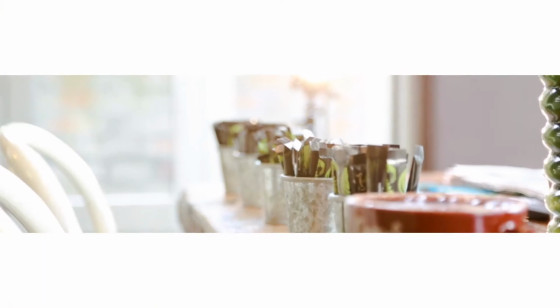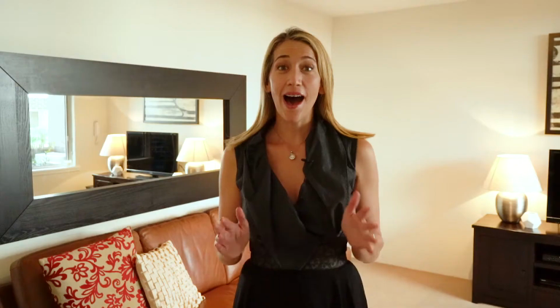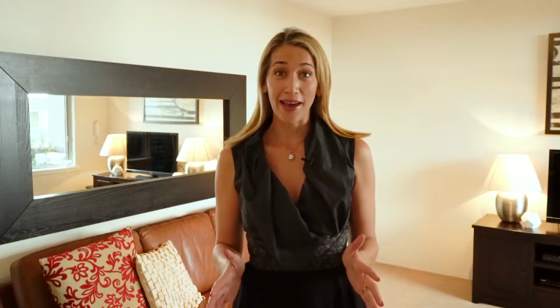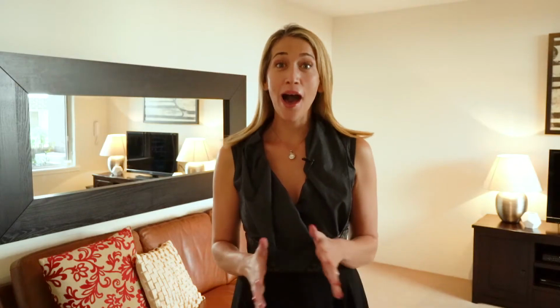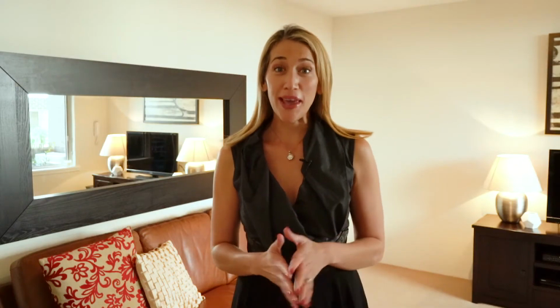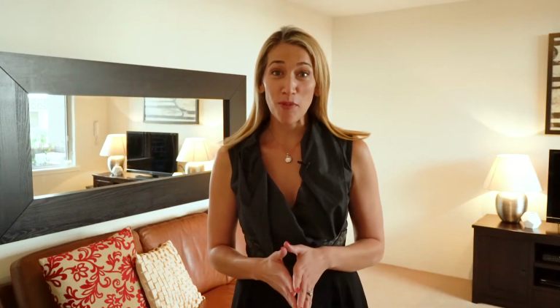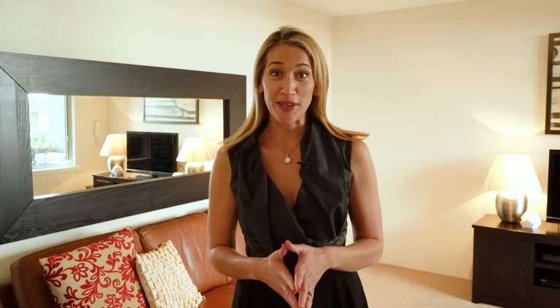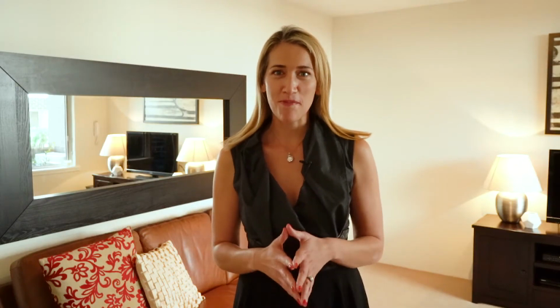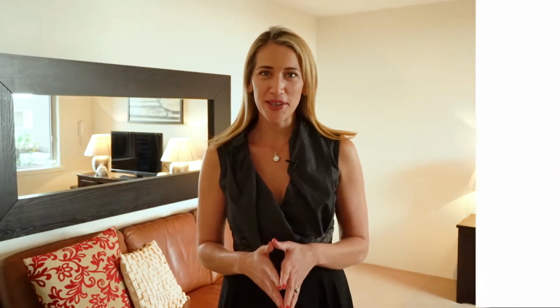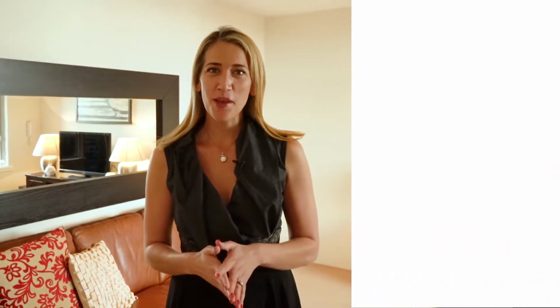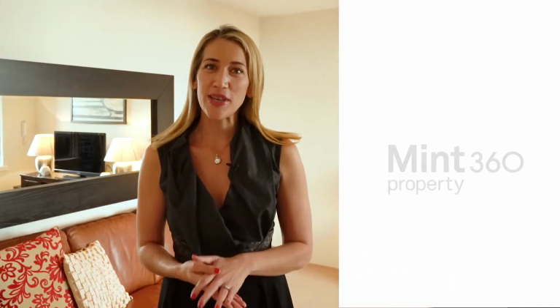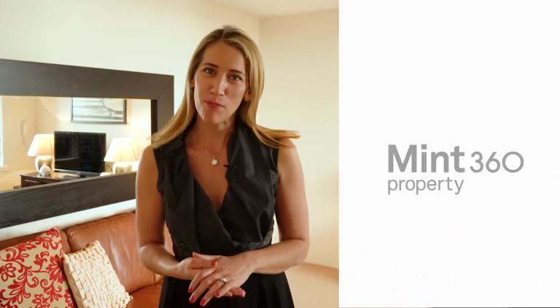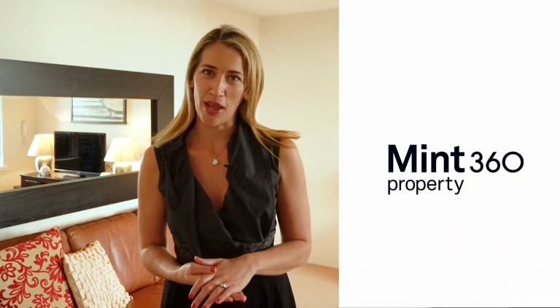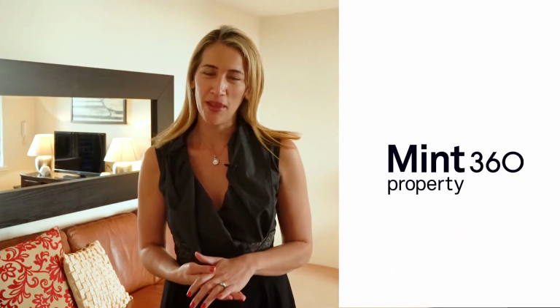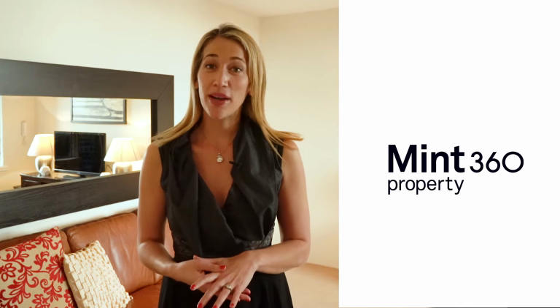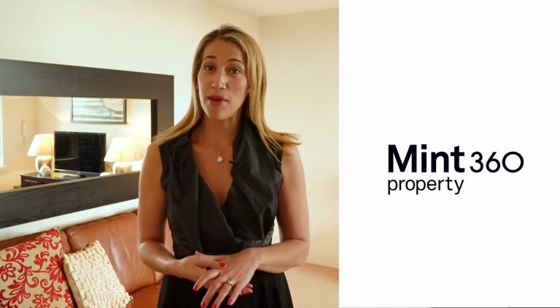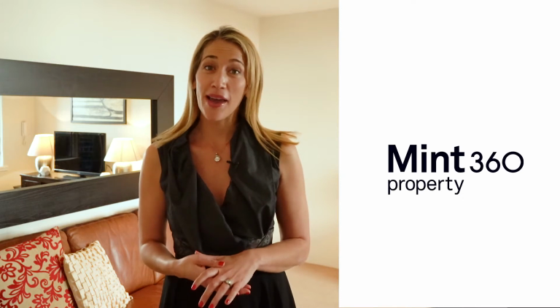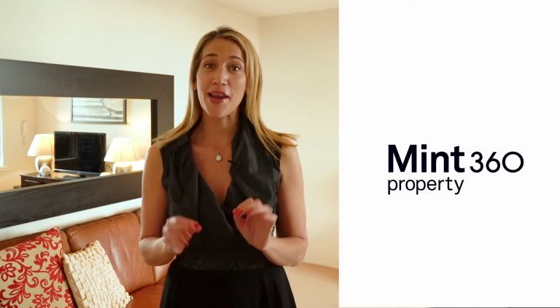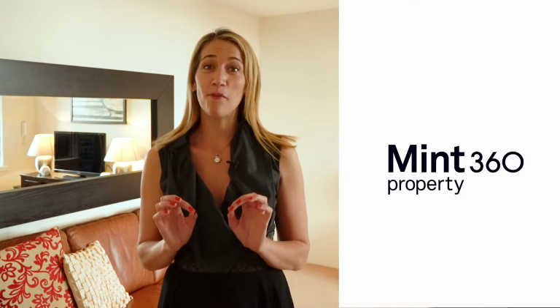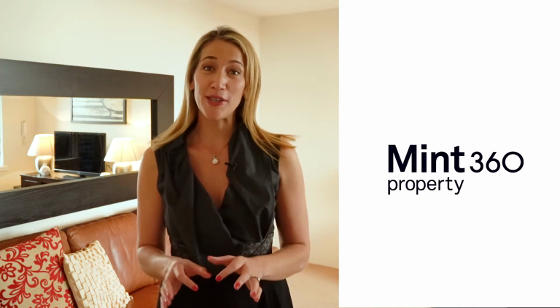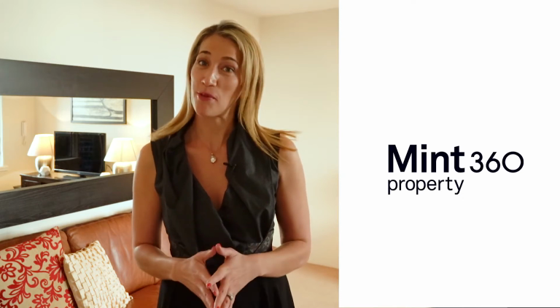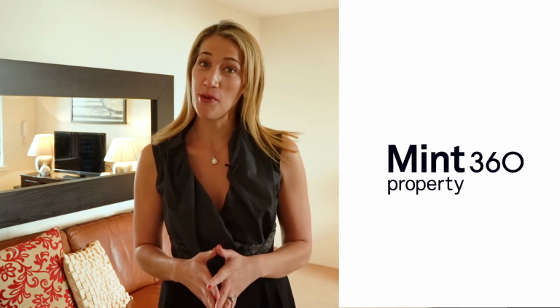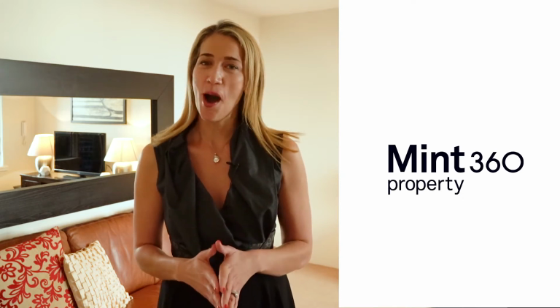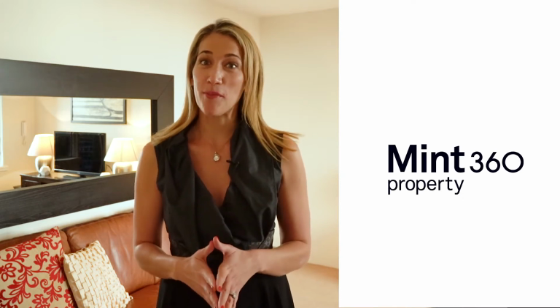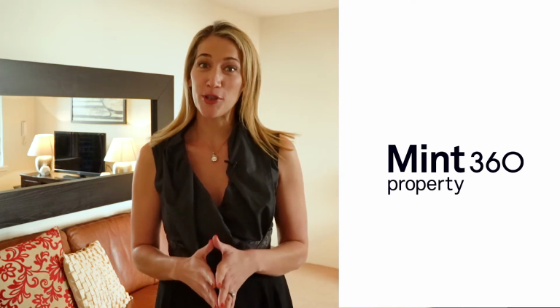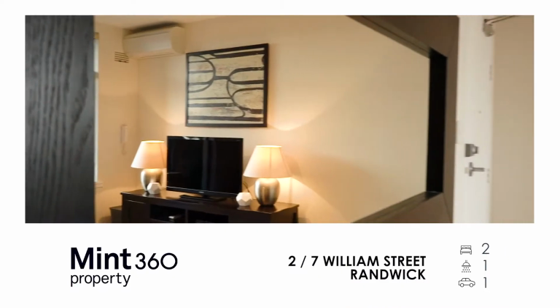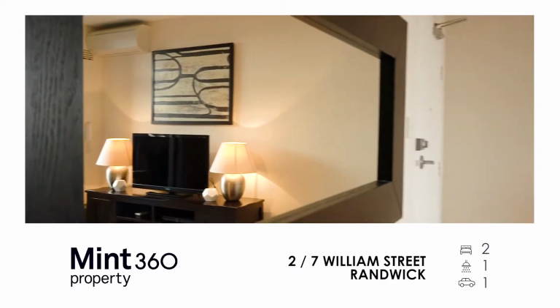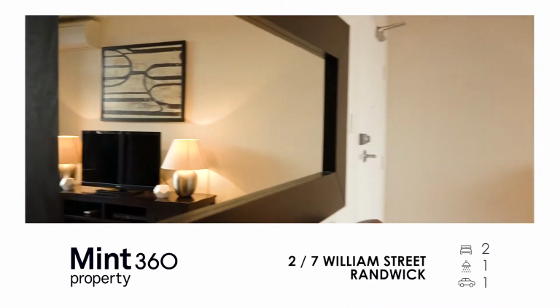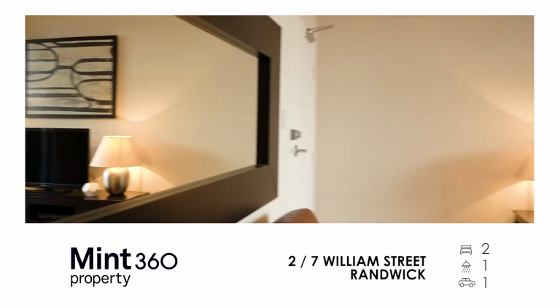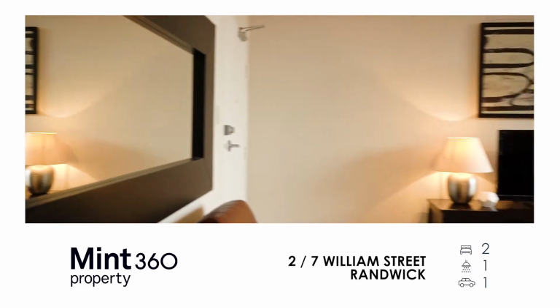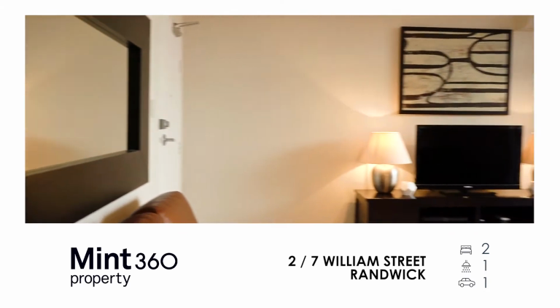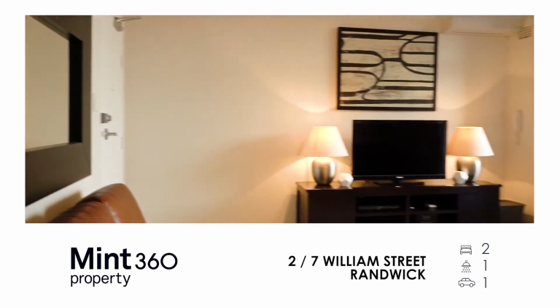Hi, I'm Kiki Bermudez from Mint 360 Property and my team and I cannot wait to share with you apartment 2 of 7 William Street in Randwick.